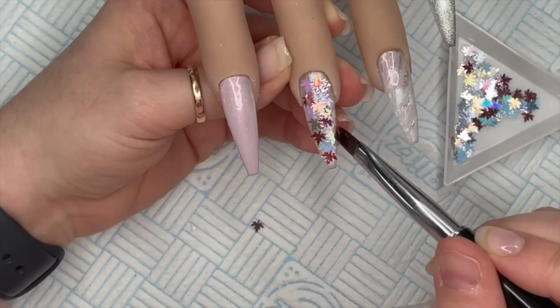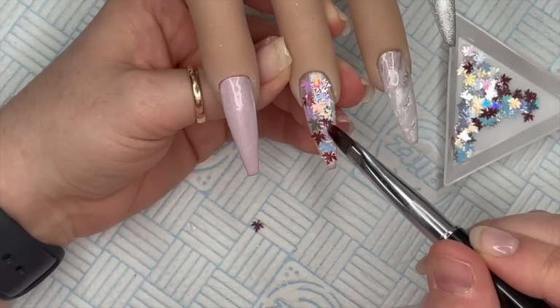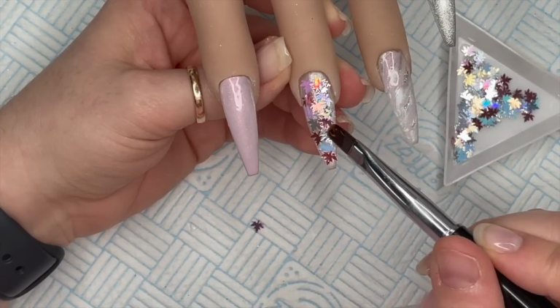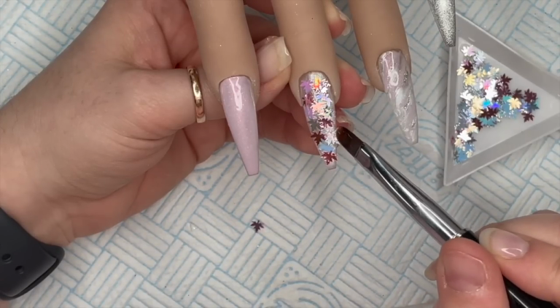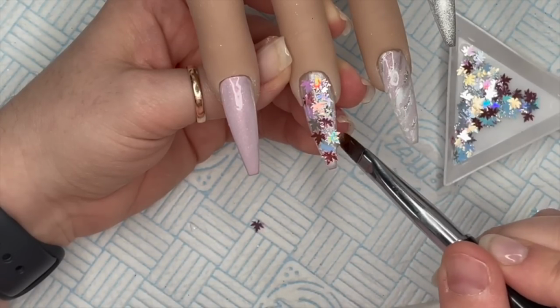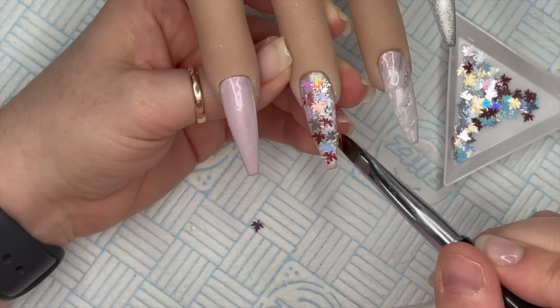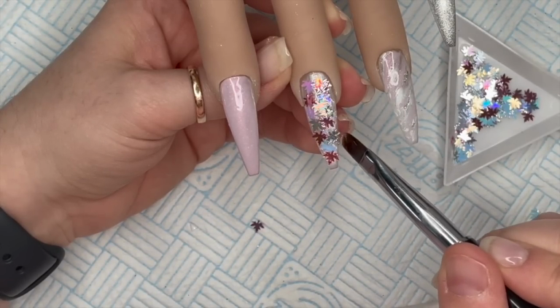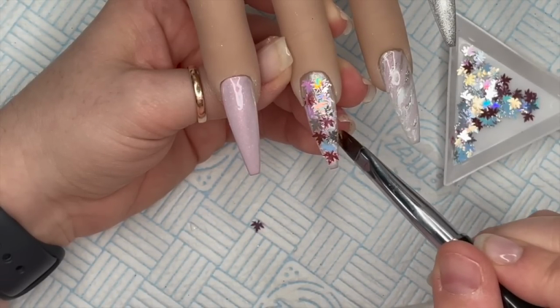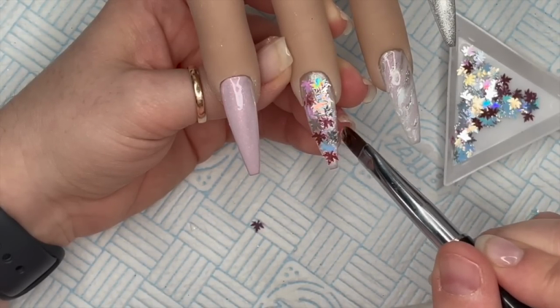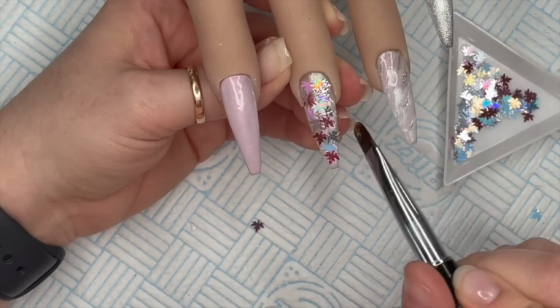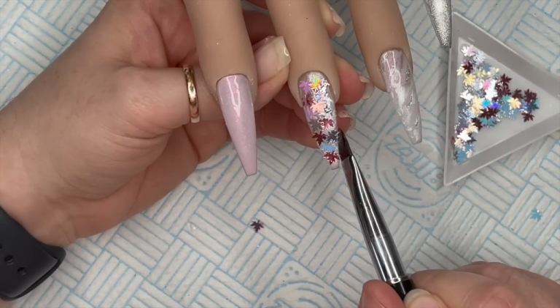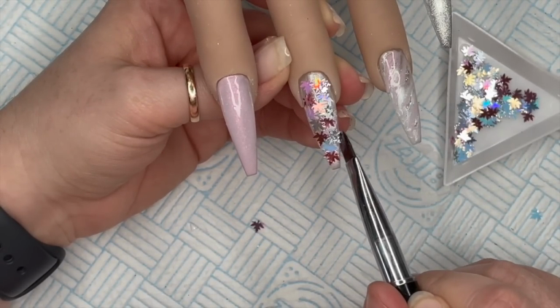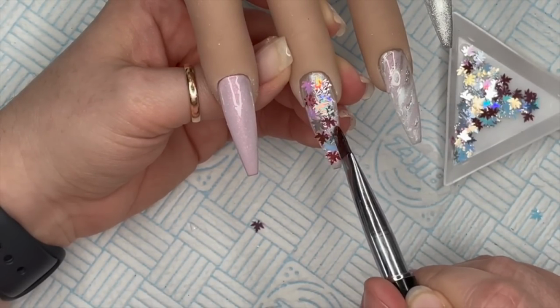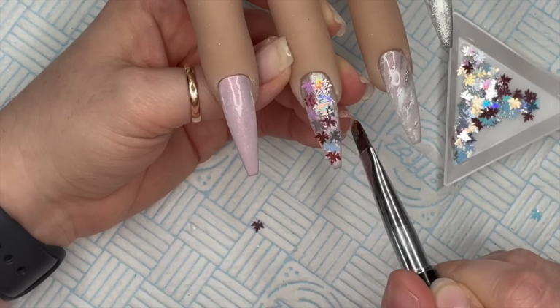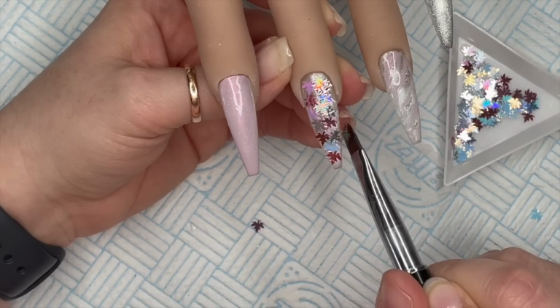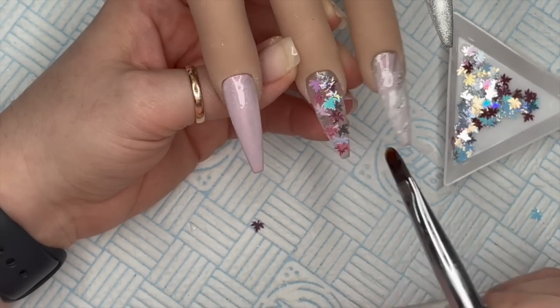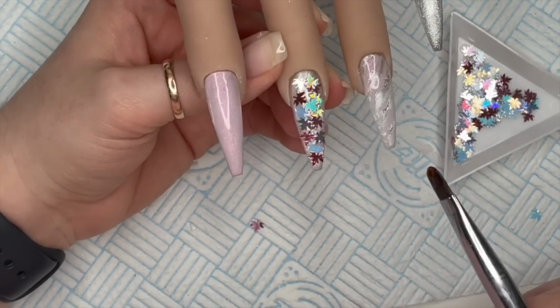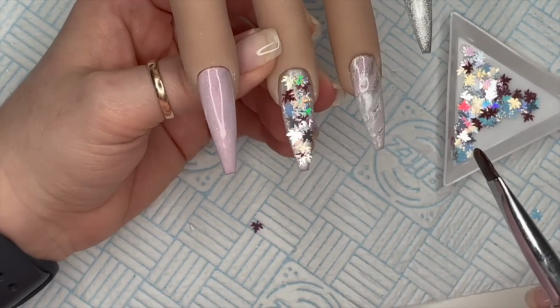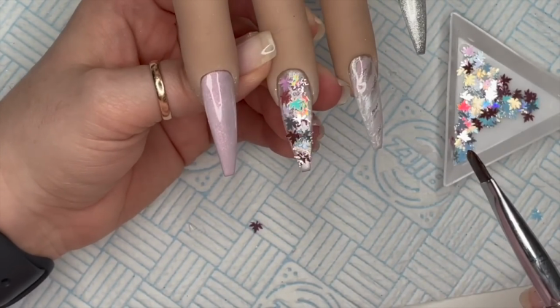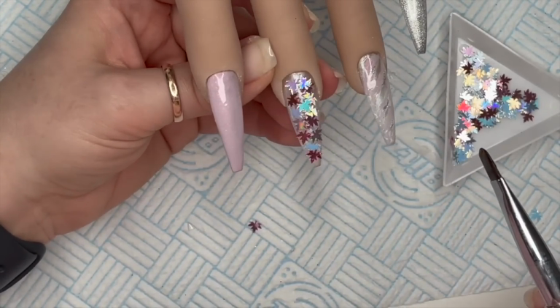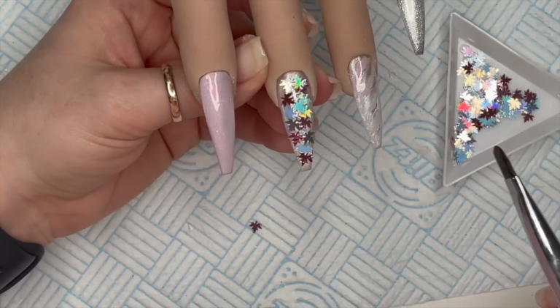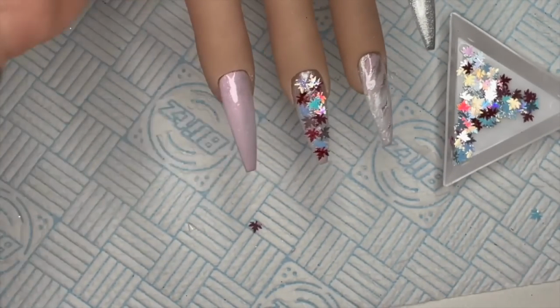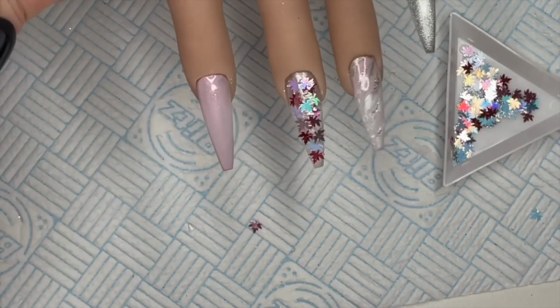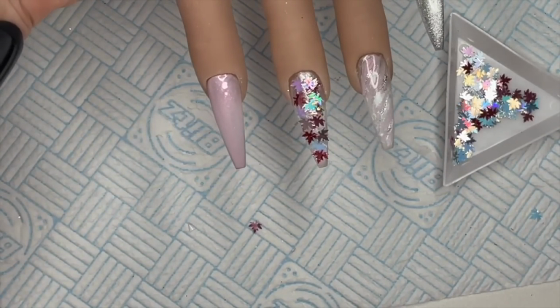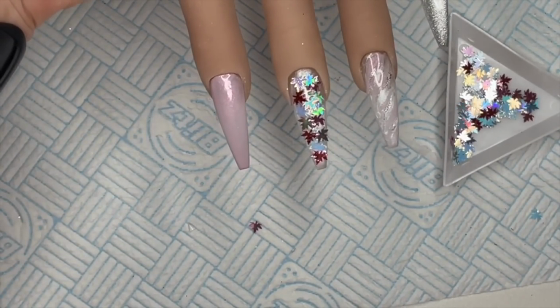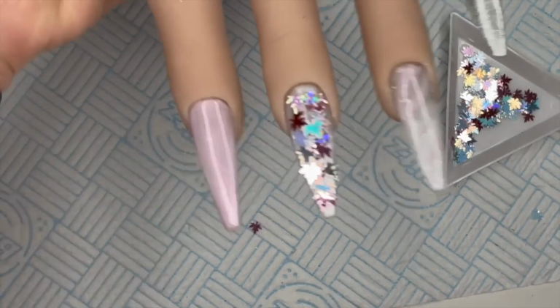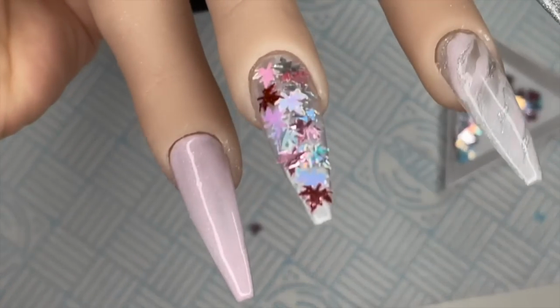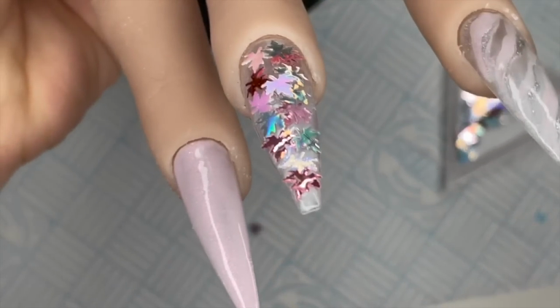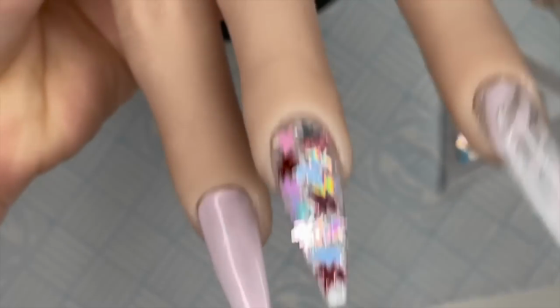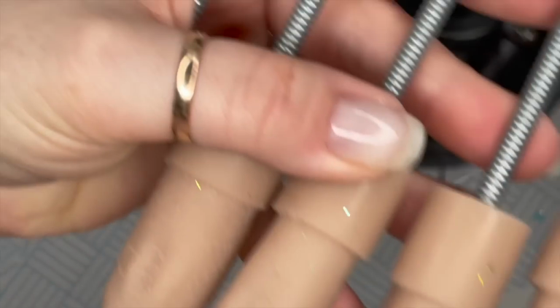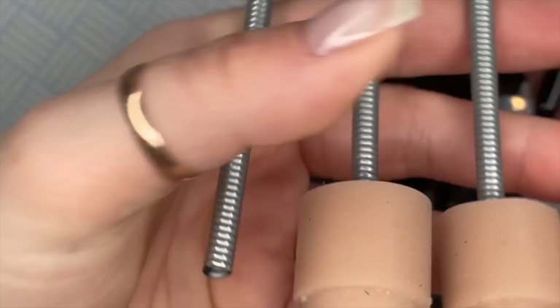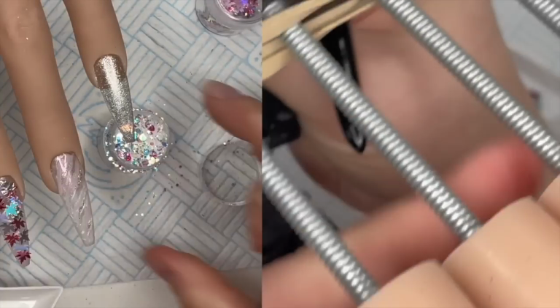It can be a little bit fiddly but do persevere, because this nail I thought was absolutely gorgeous - in fact this whole set was one of my favorite sets I've done for a long time. Pop it into the lamp to cure.